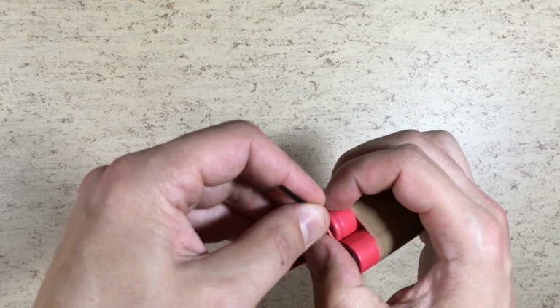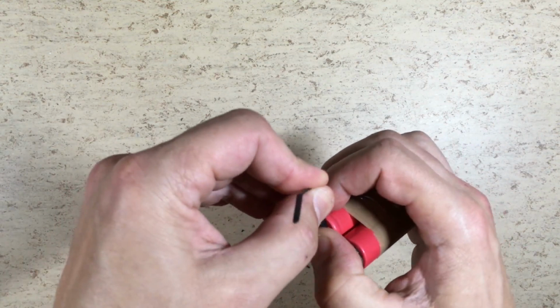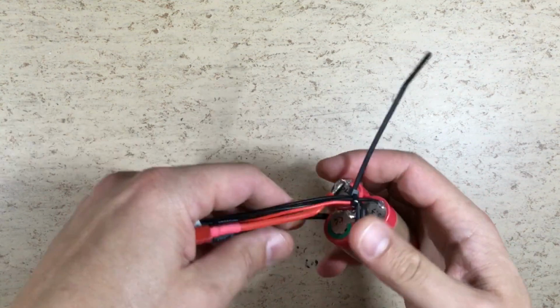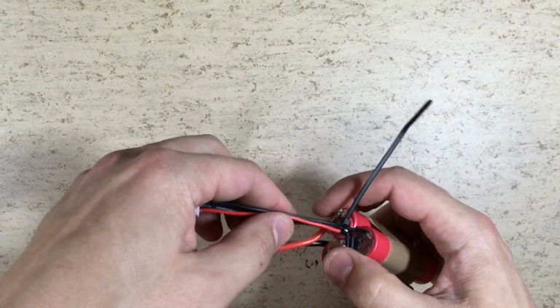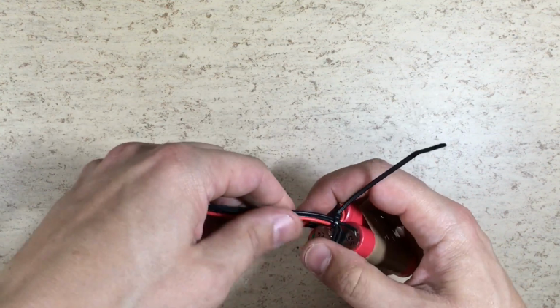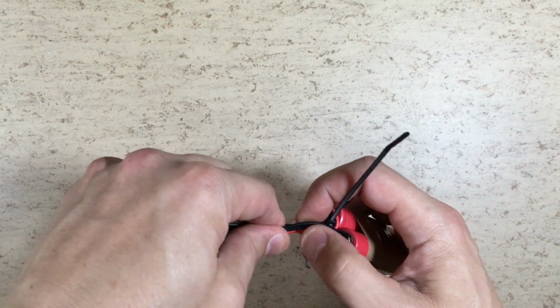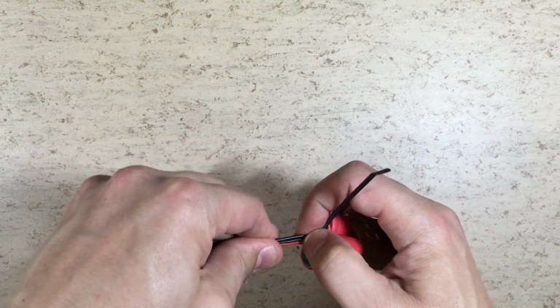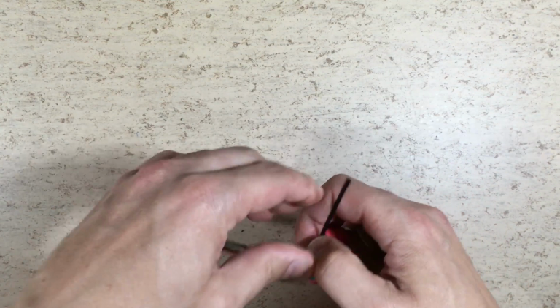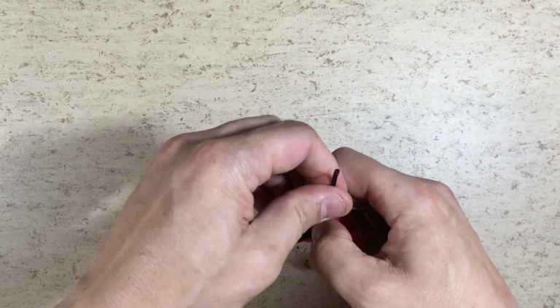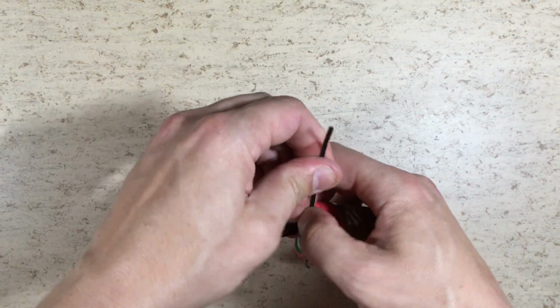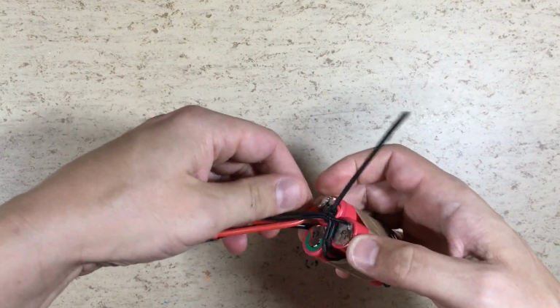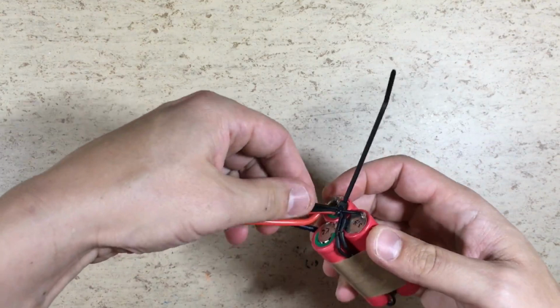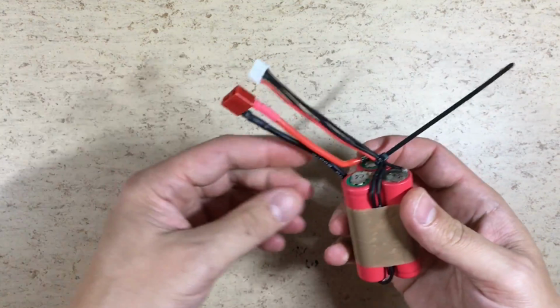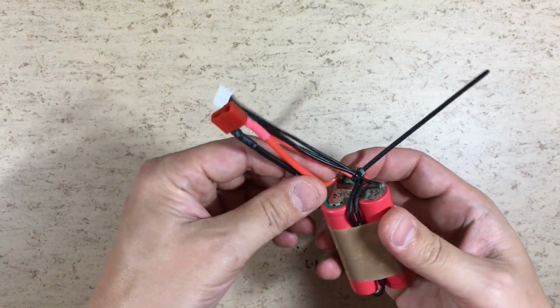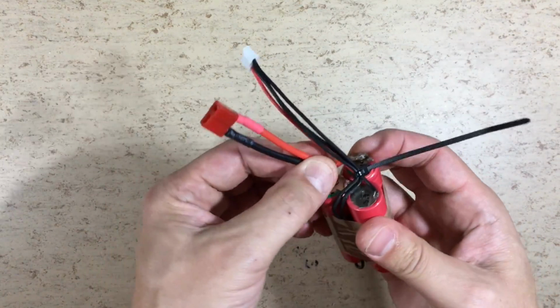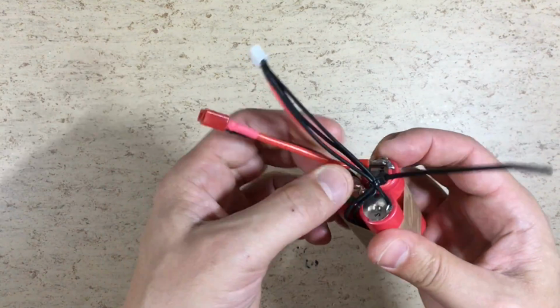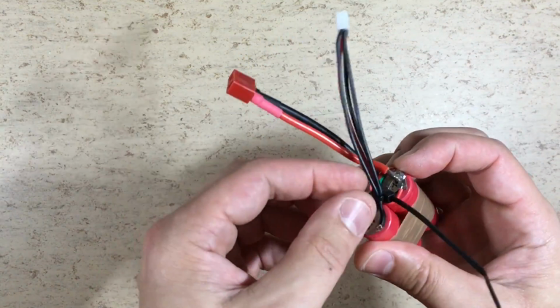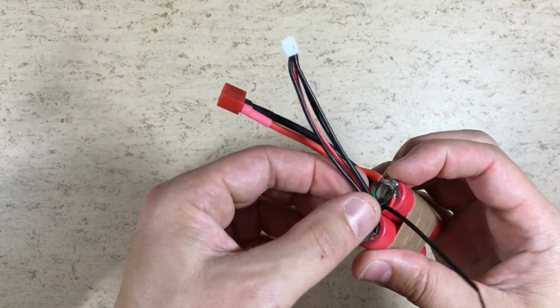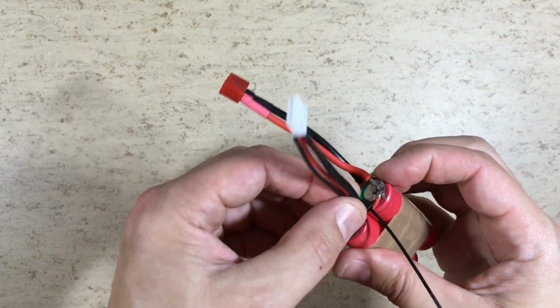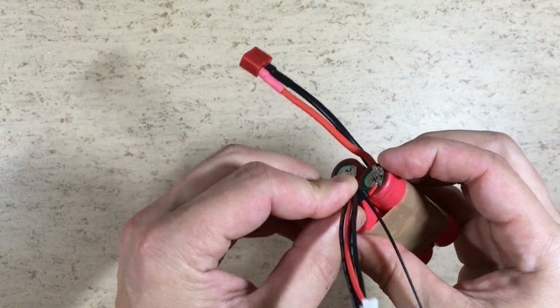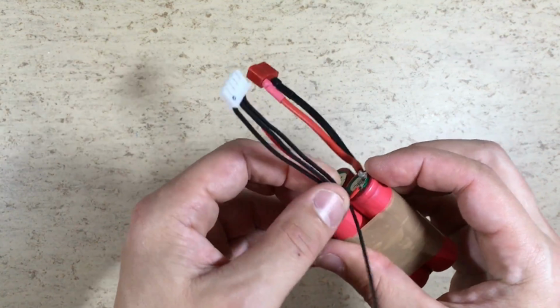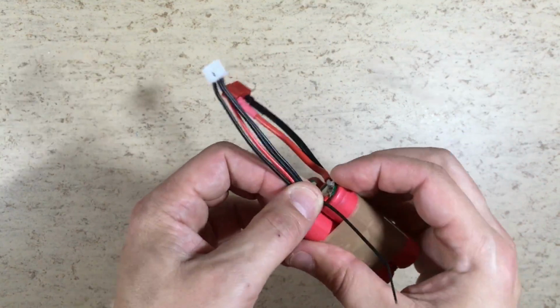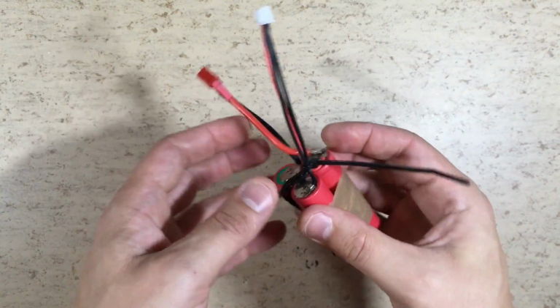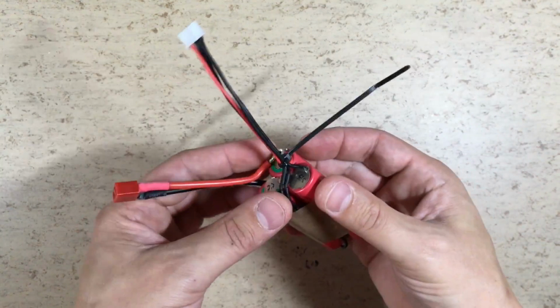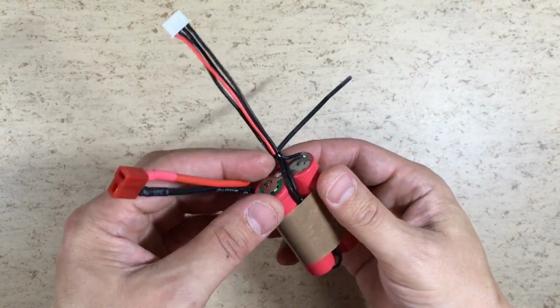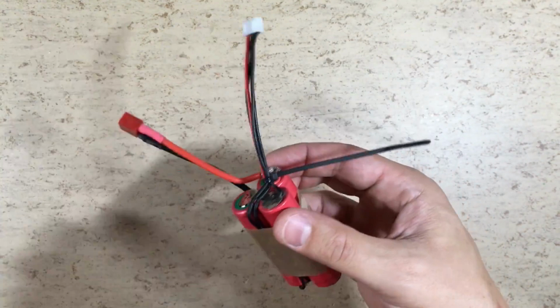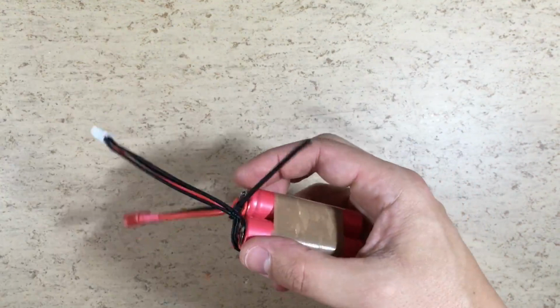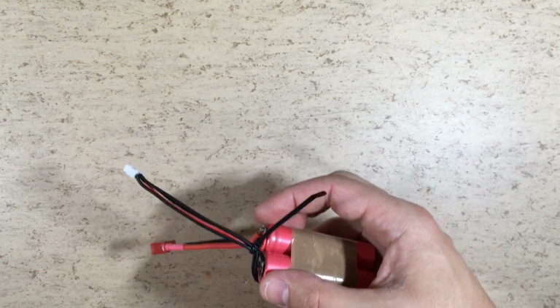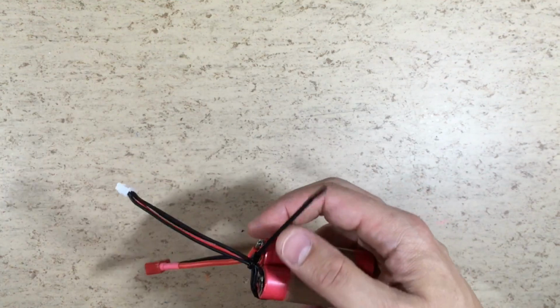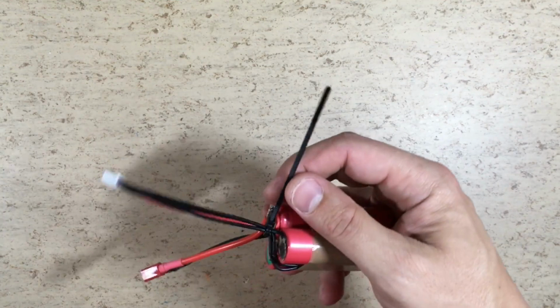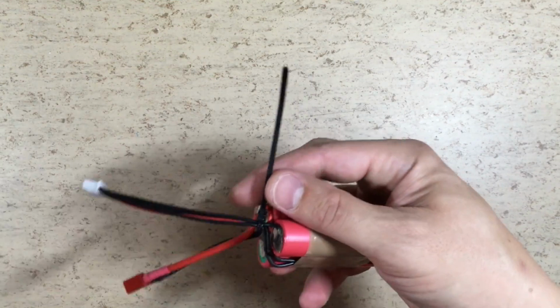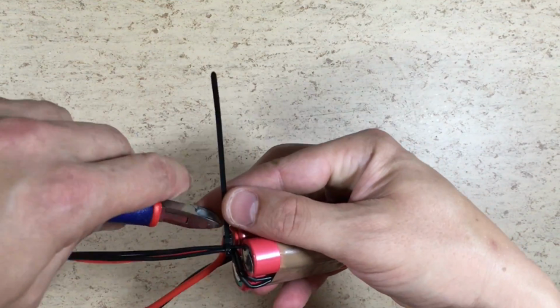This example is a 3S battery pack. That means that three cells are wired in series and the nominal voltage is 11.1 volts.